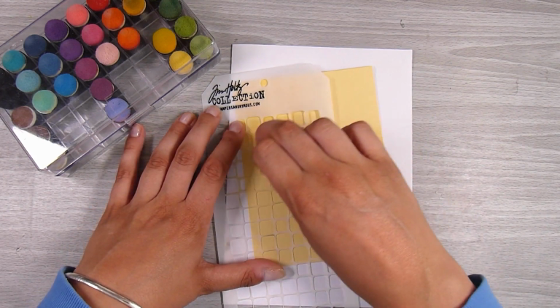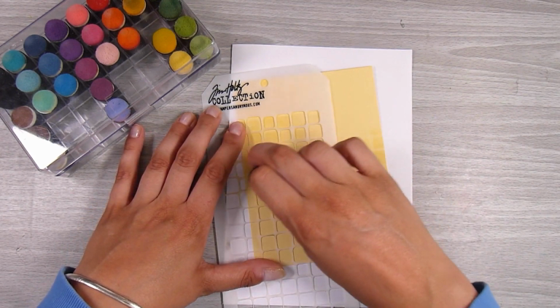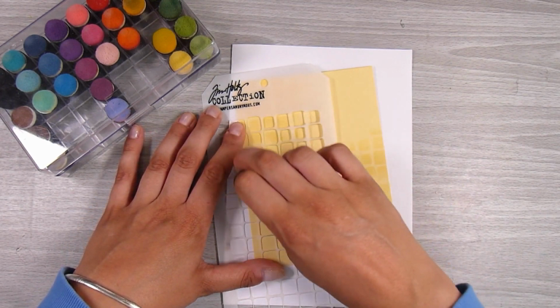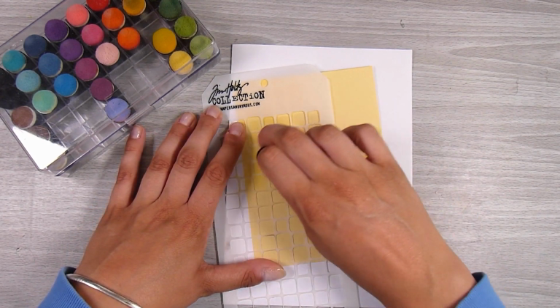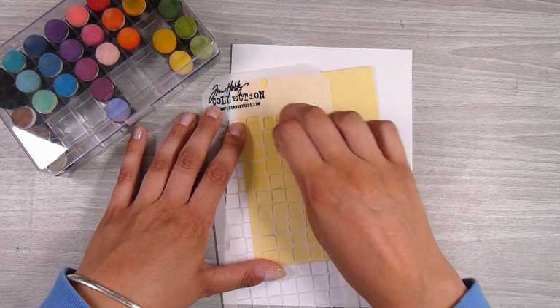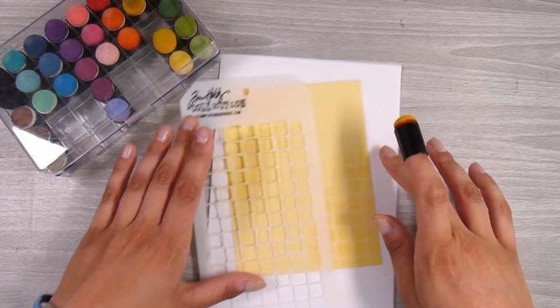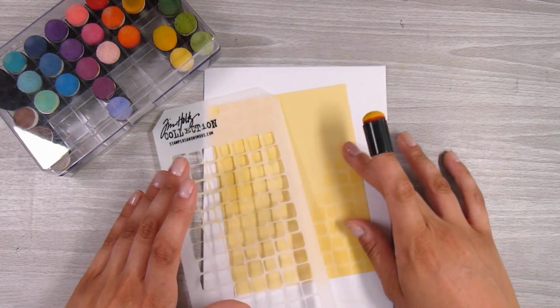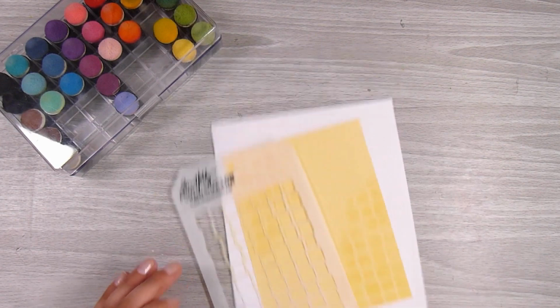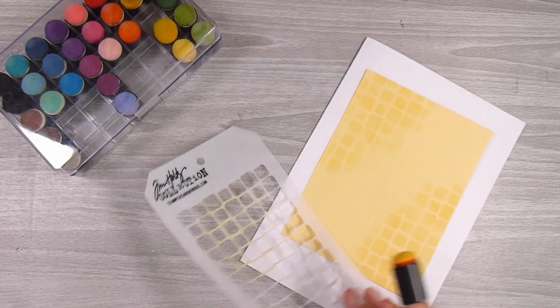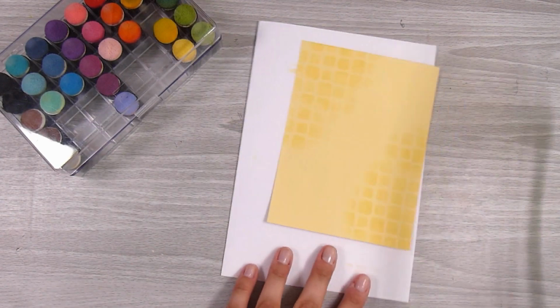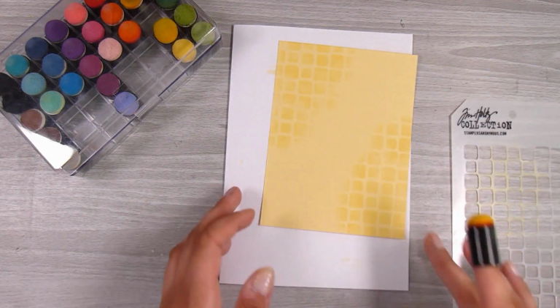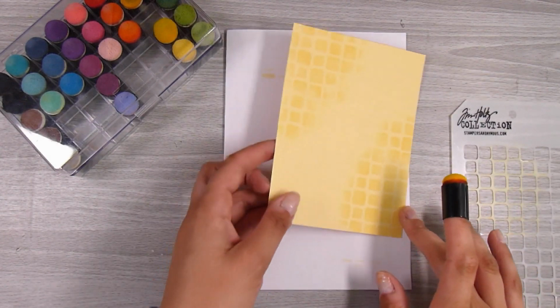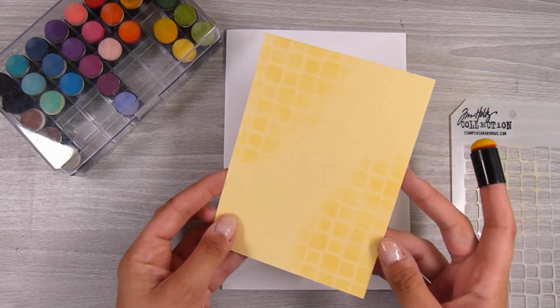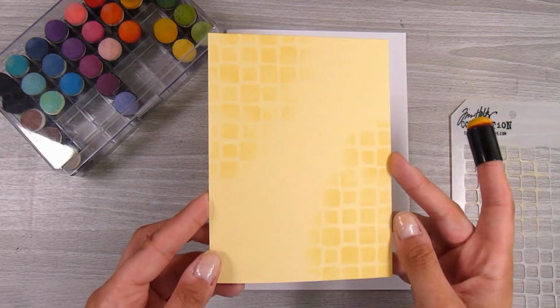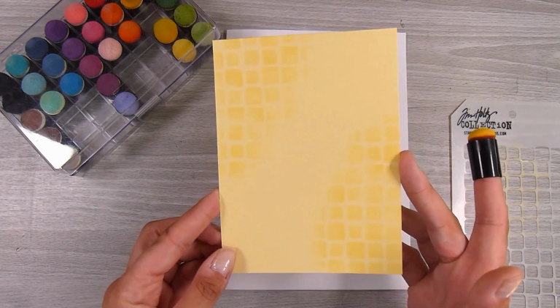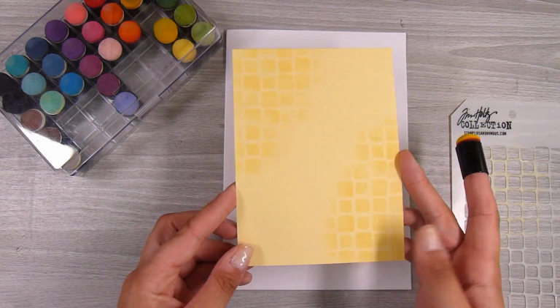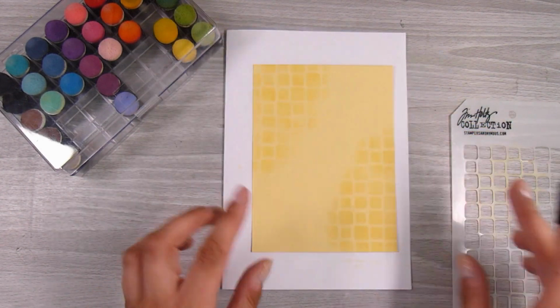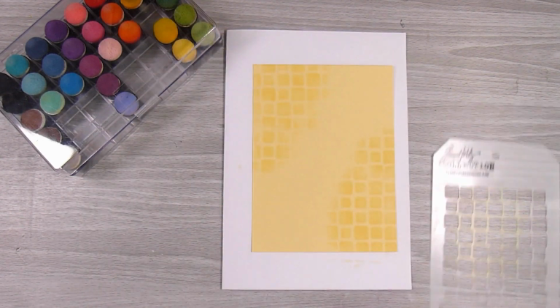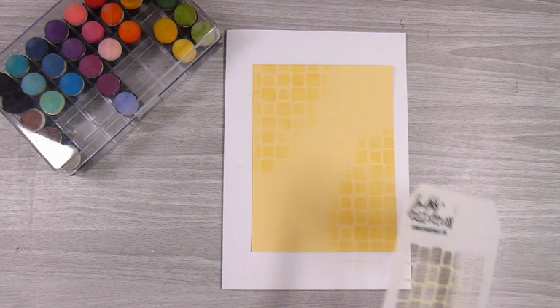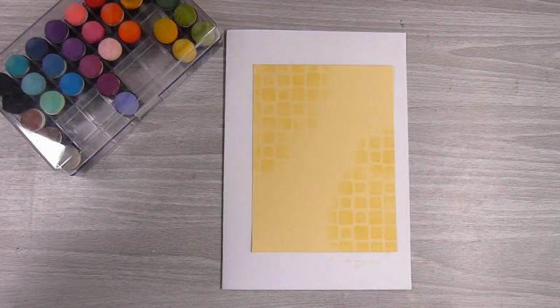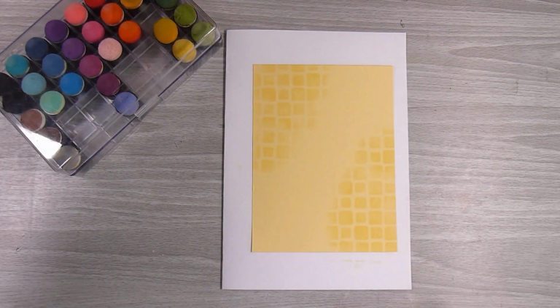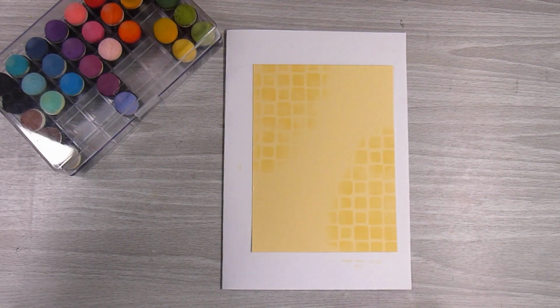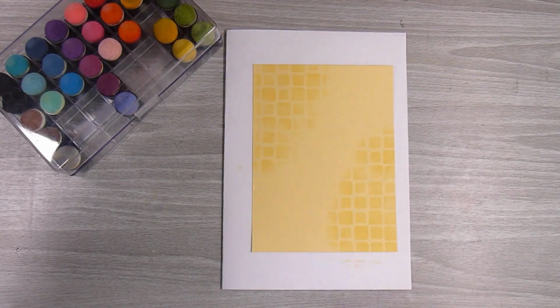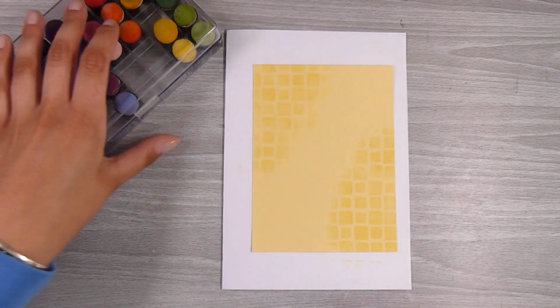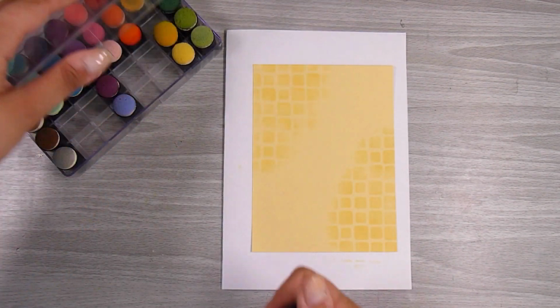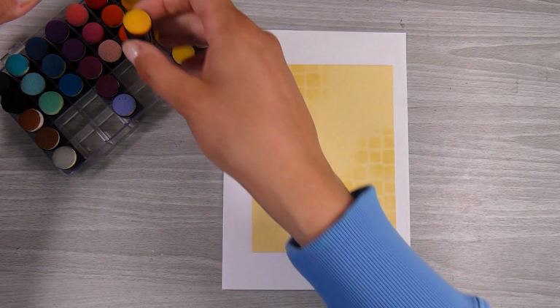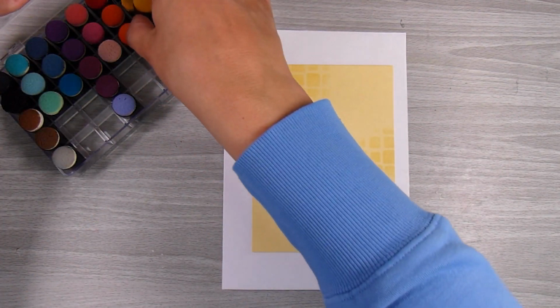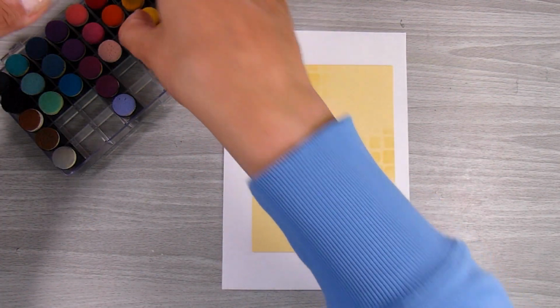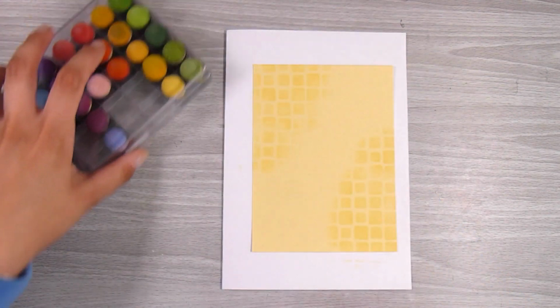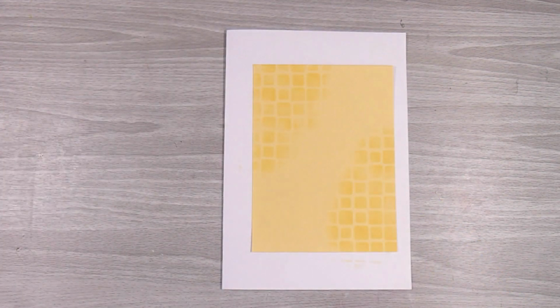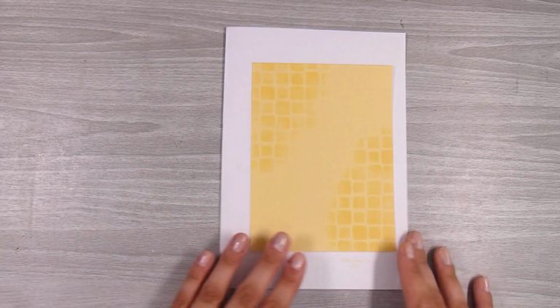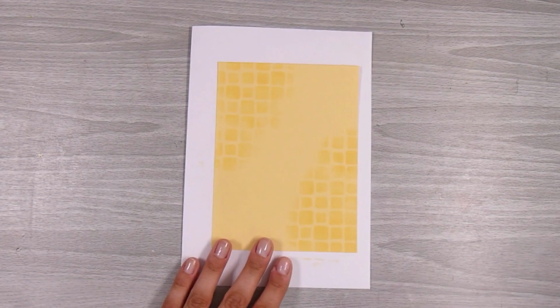I'm just adding a little bit - I don't want to thoroughly do the background, but just kind of top left and bottom right corners are going to have just that little bit of extra stenciling. Of course we're going to be putting some things on top of it, so it will make sense later on.